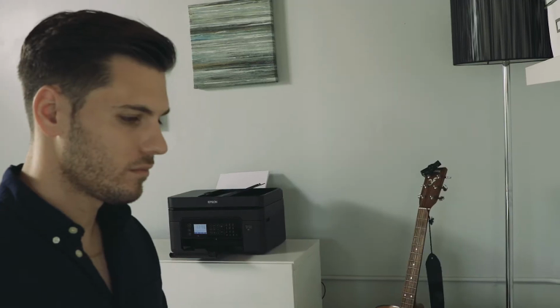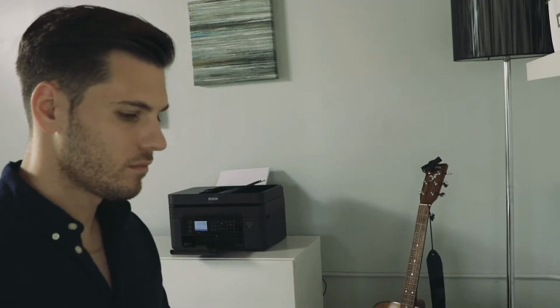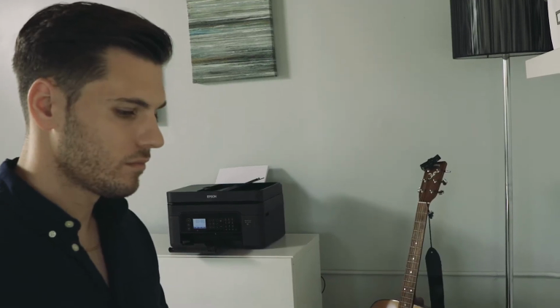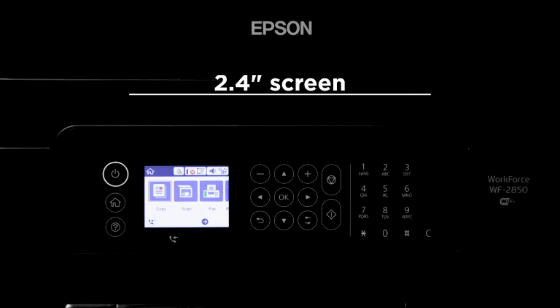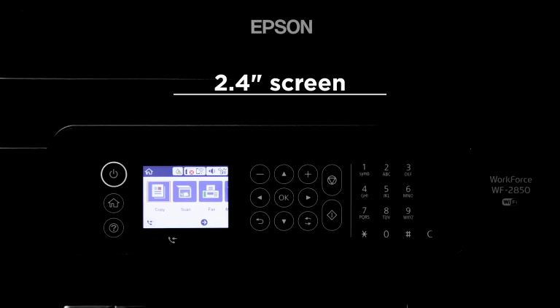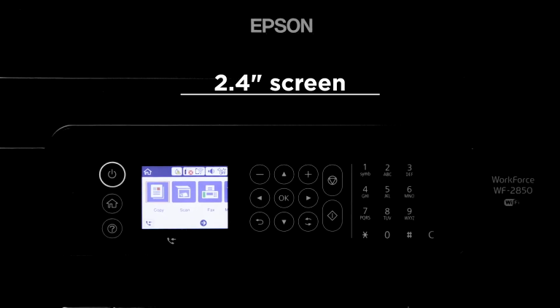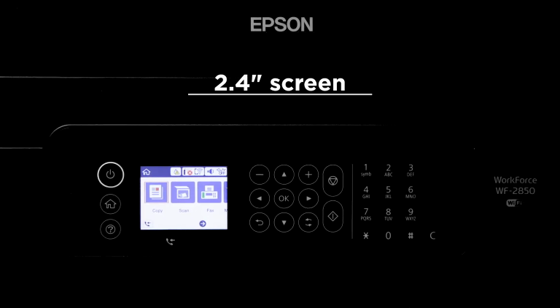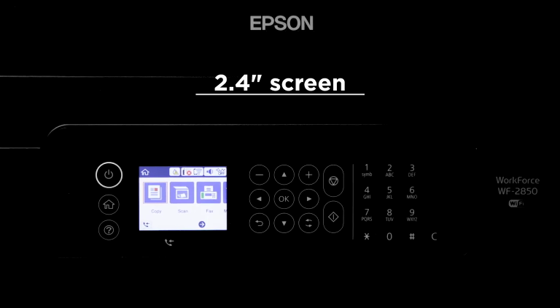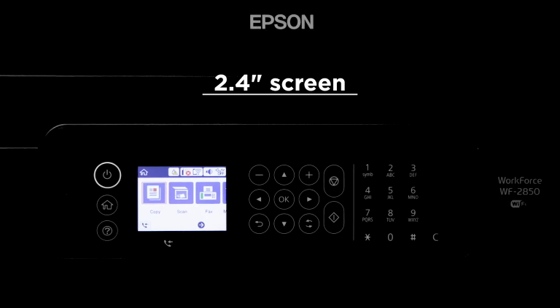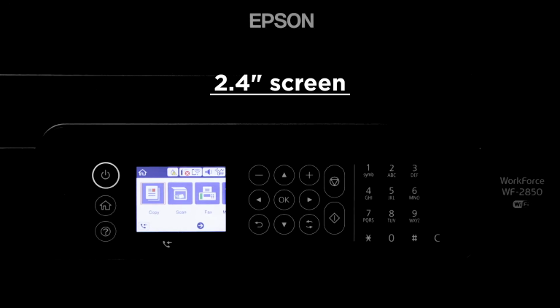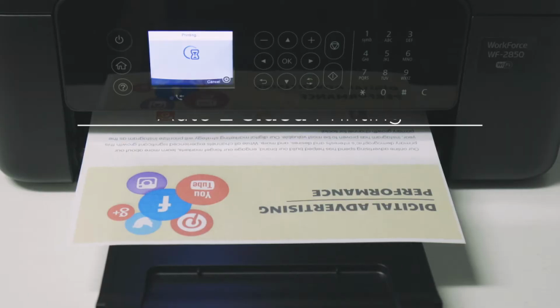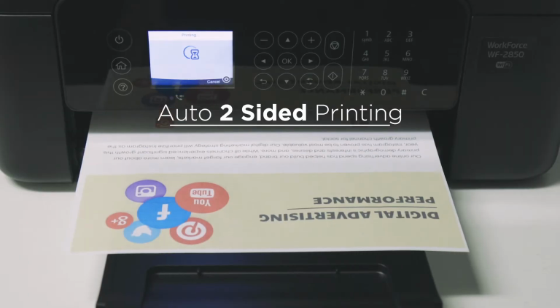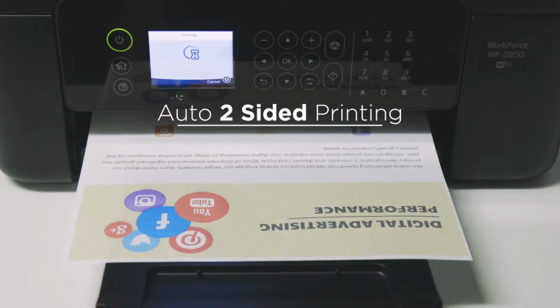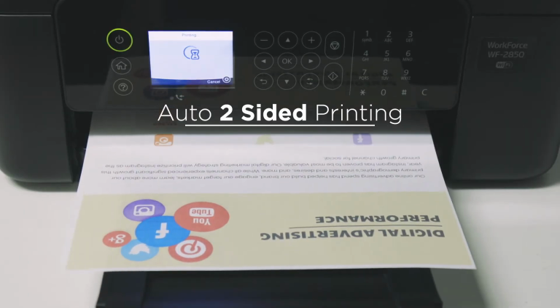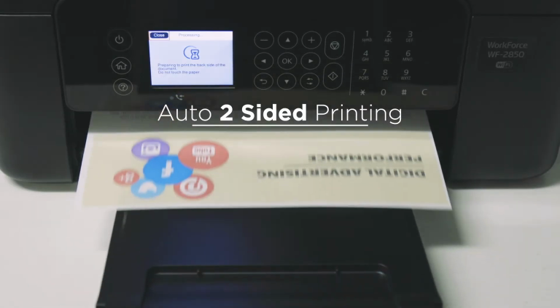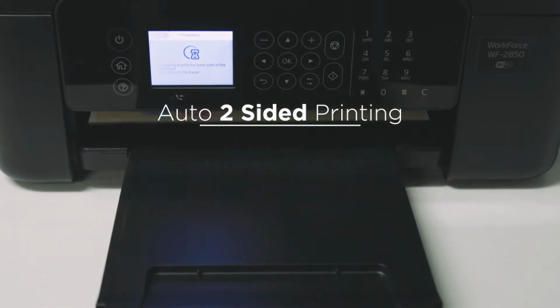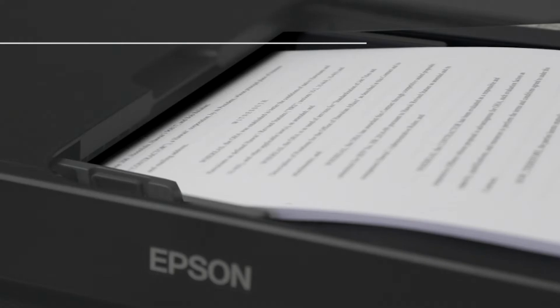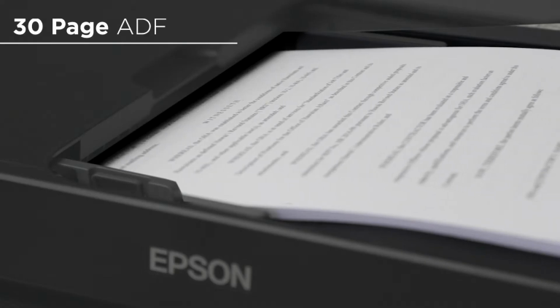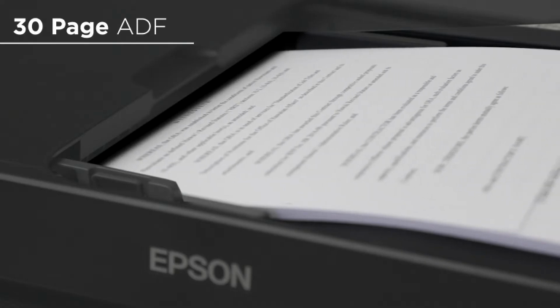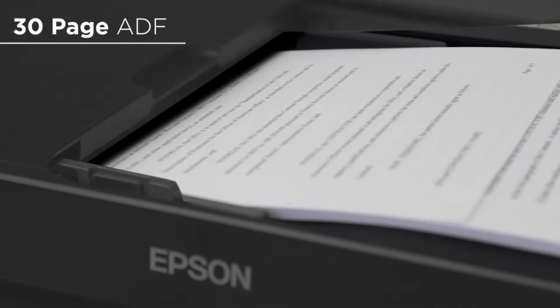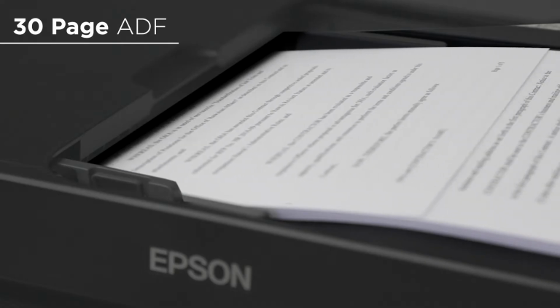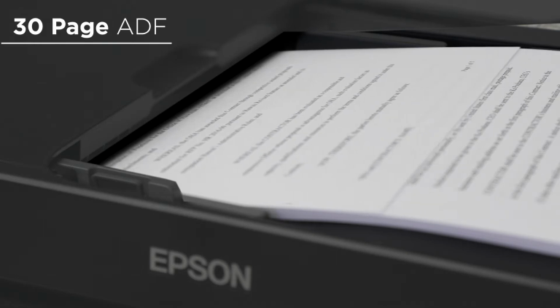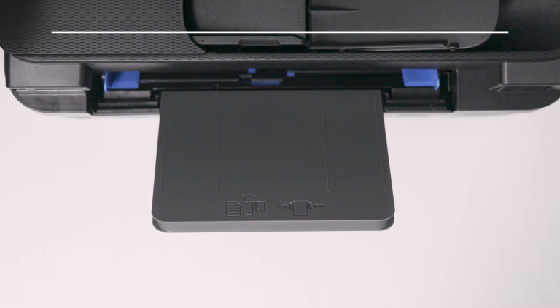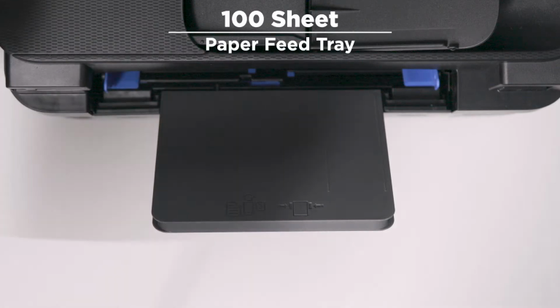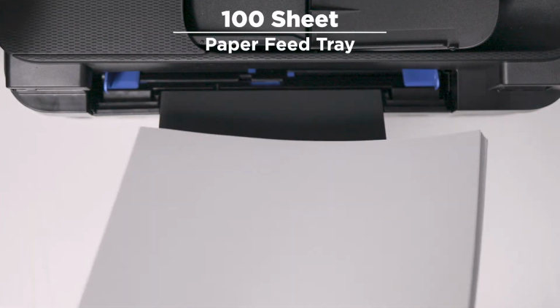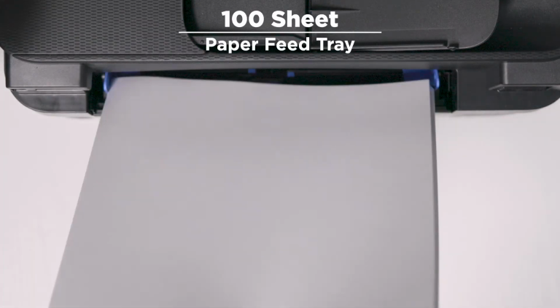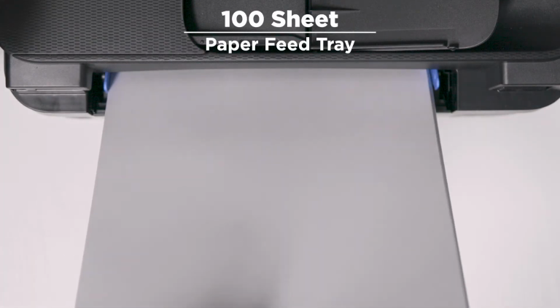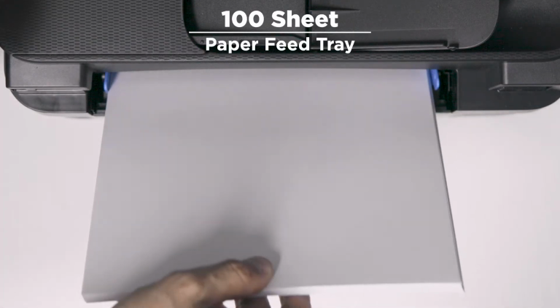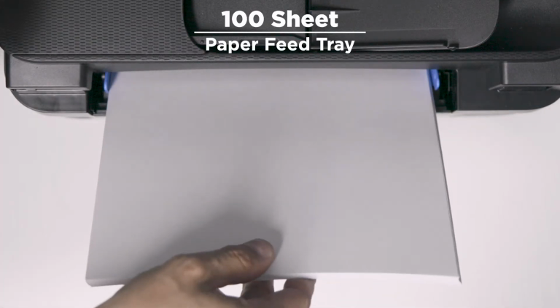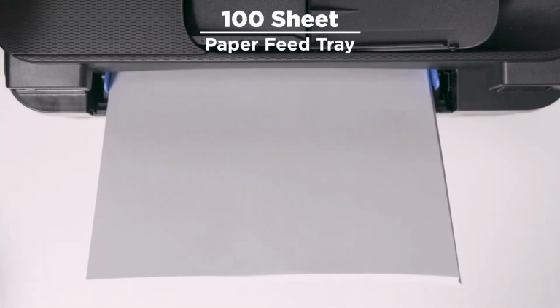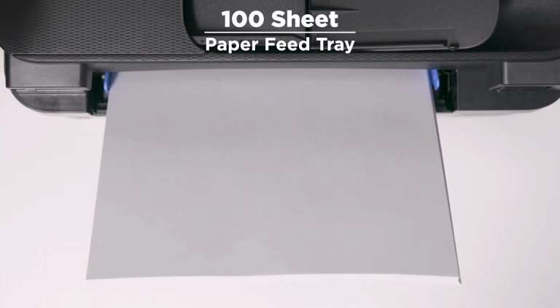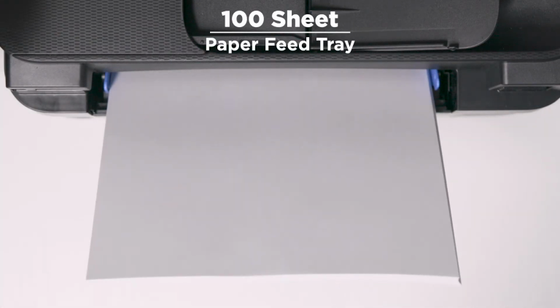Setup is simple on the 2.4 inch color LCD screen, and with time-saving features like auto two-sided printing, 30 page auto document feeder, and a 100 sheet paper feed tray, you'll save paper and get more done in less time.